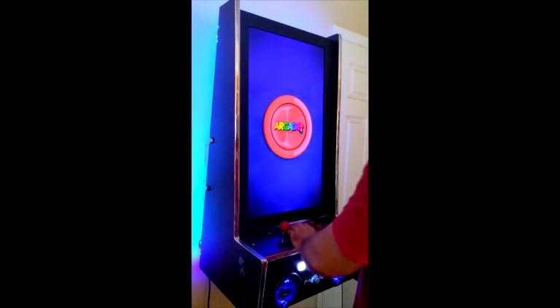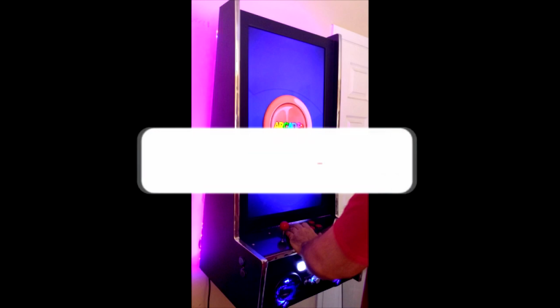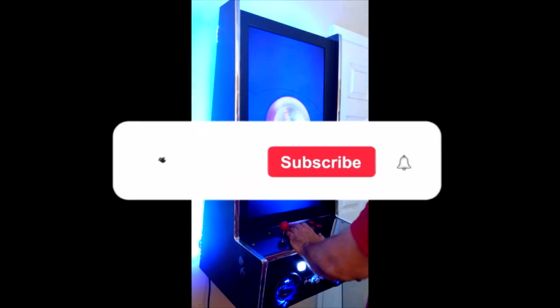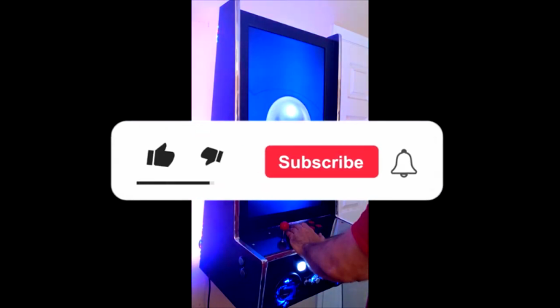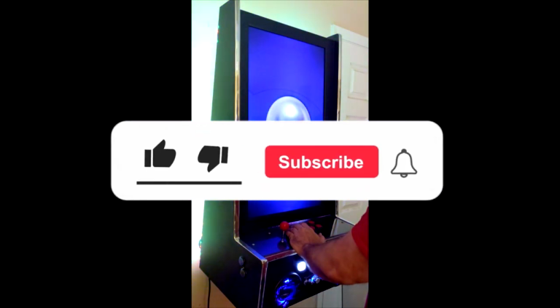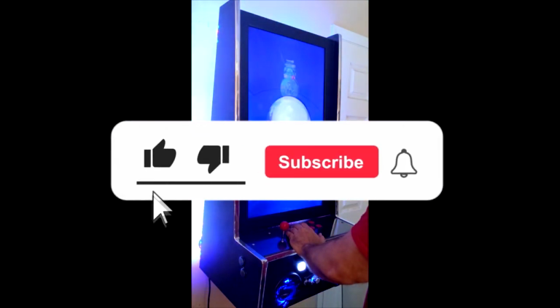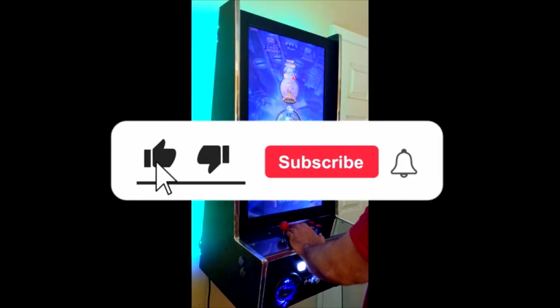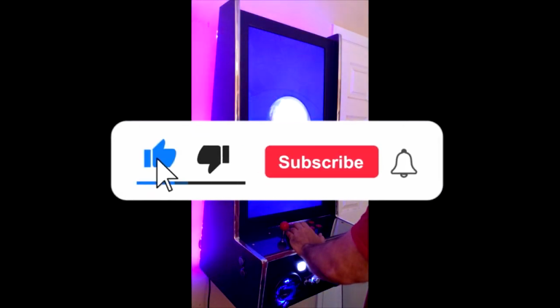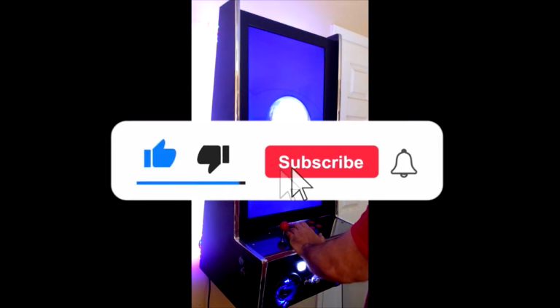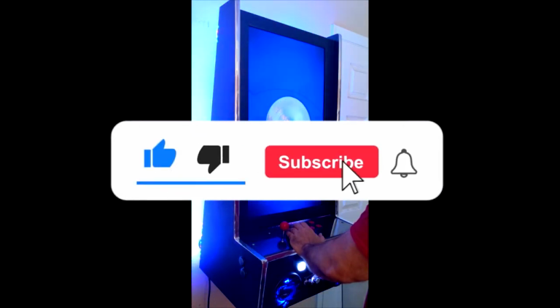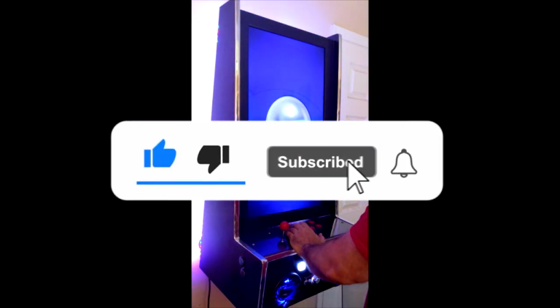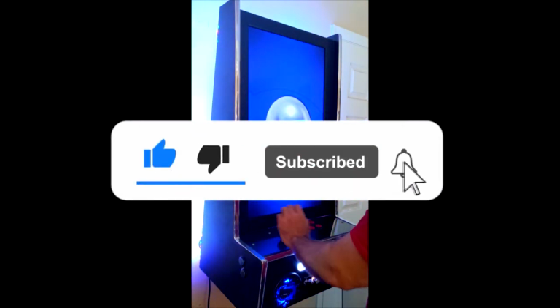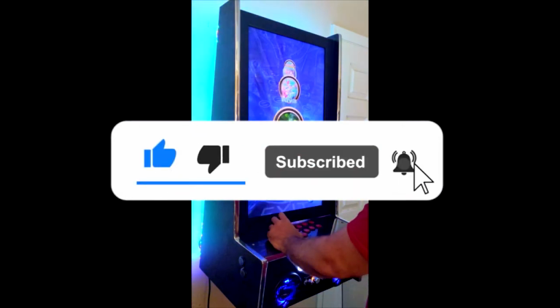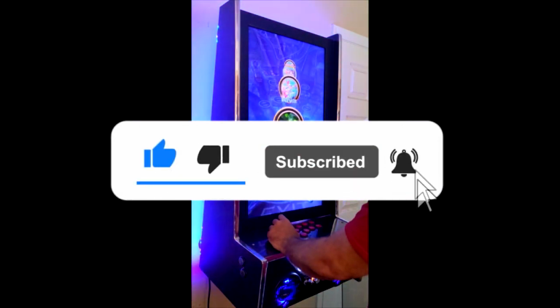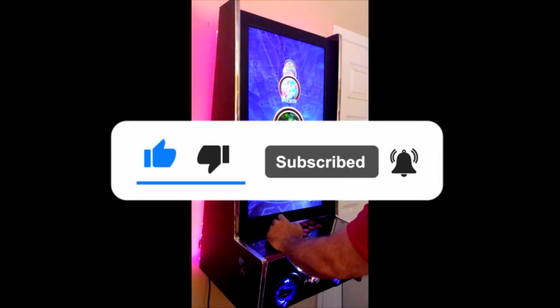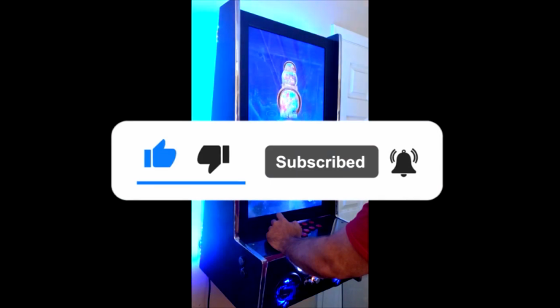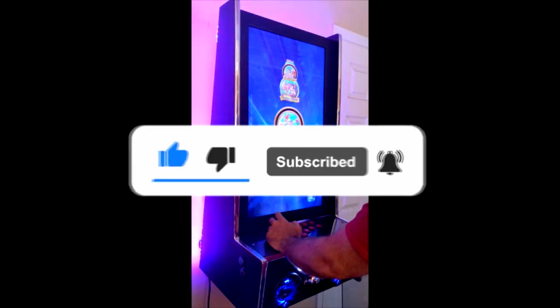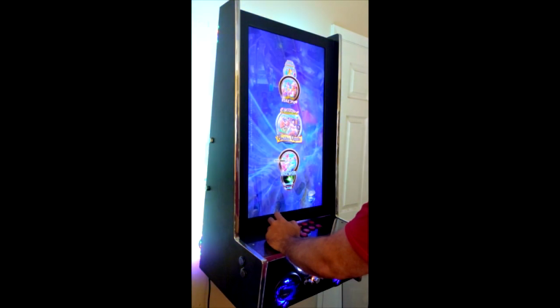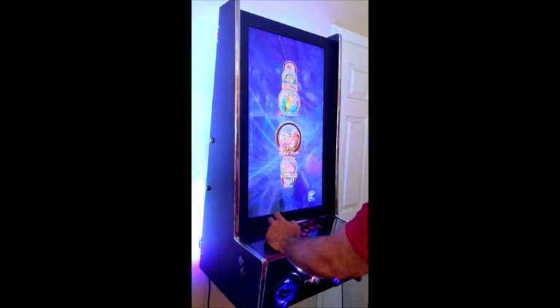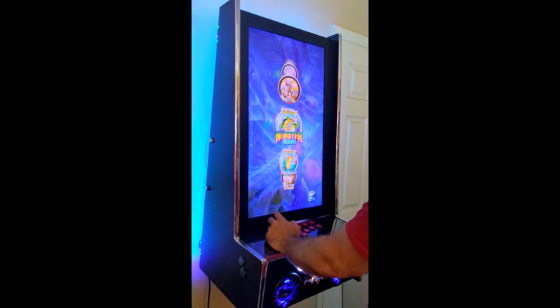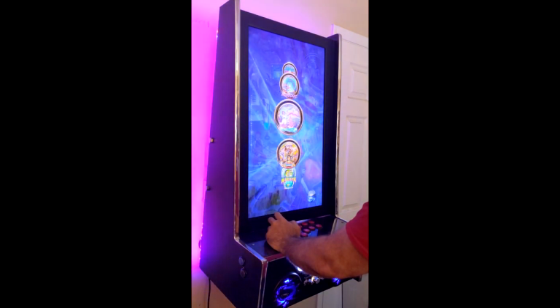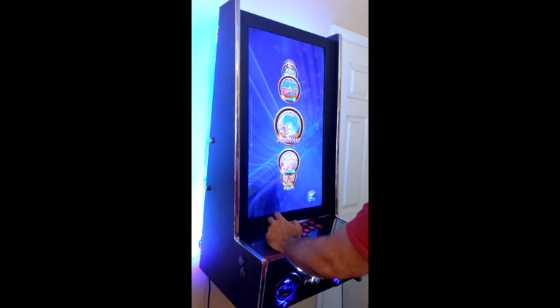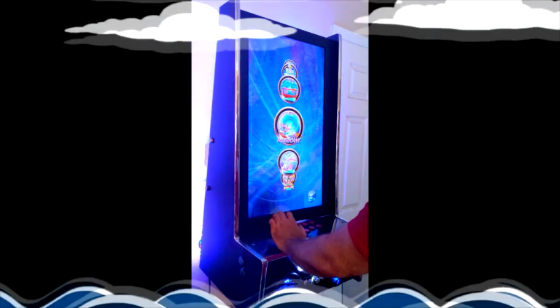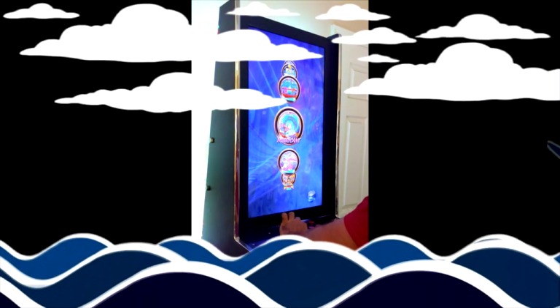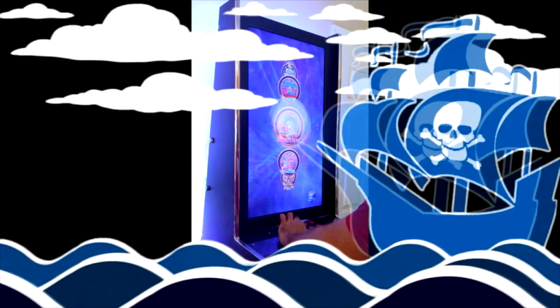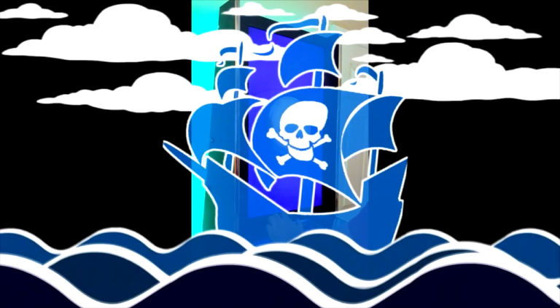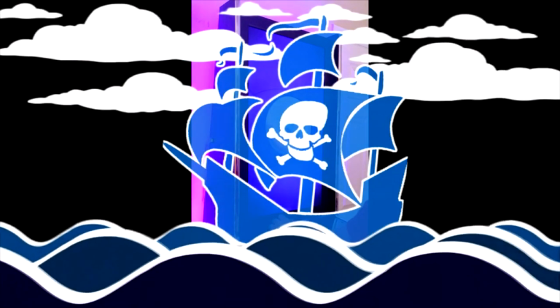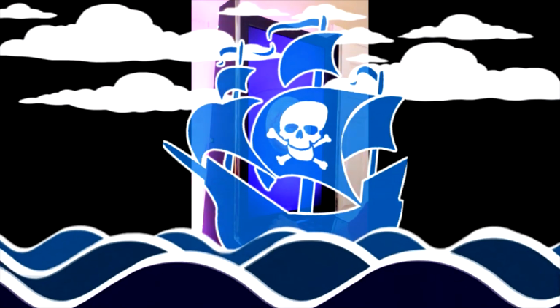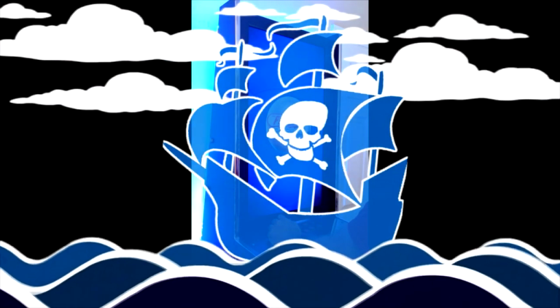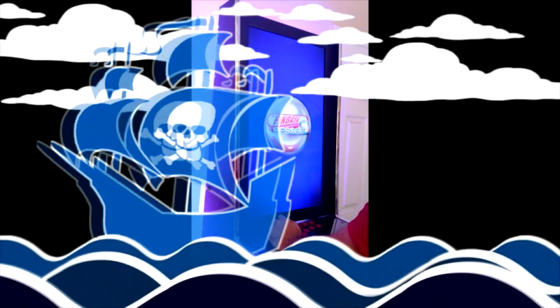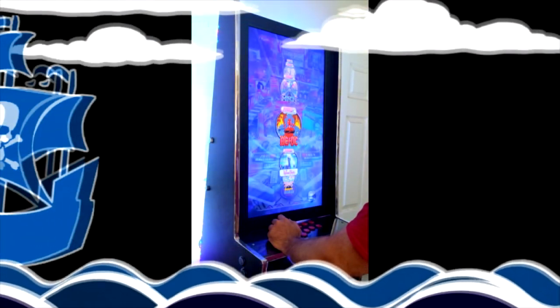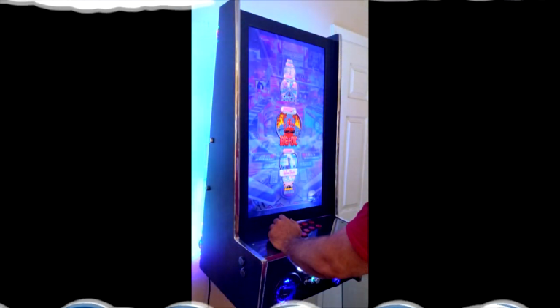If you liked this video and want to see more, poke the like button, suplex the subscribe button, and hair pull the bell for future video notifications. Until next time buckos, this is the RK Pirate, sailing out.